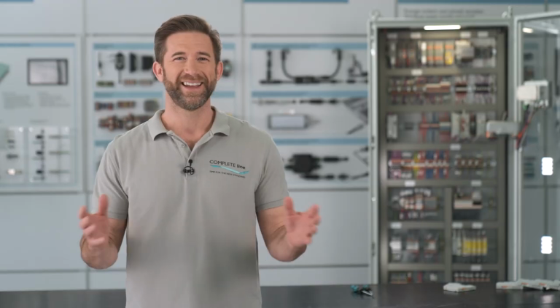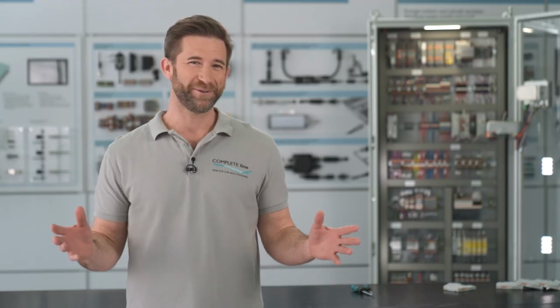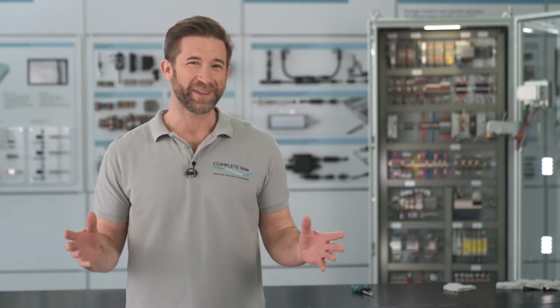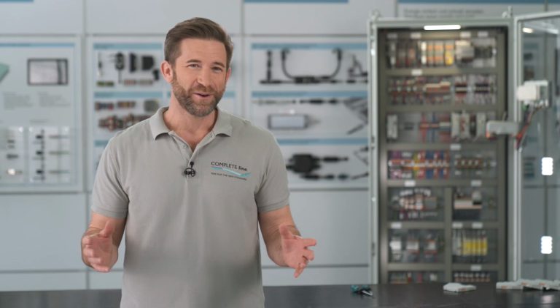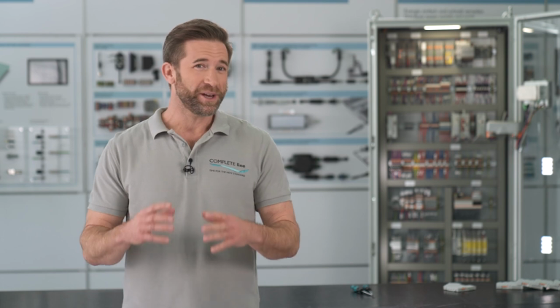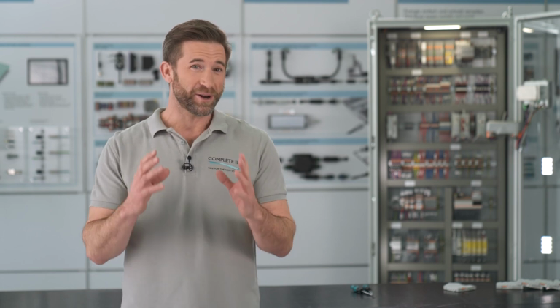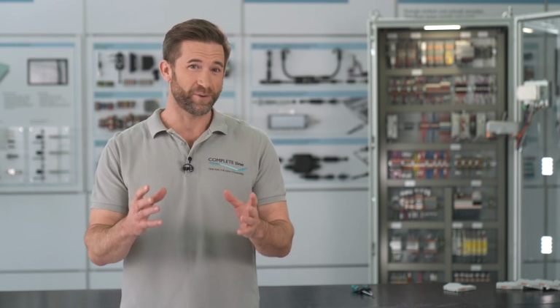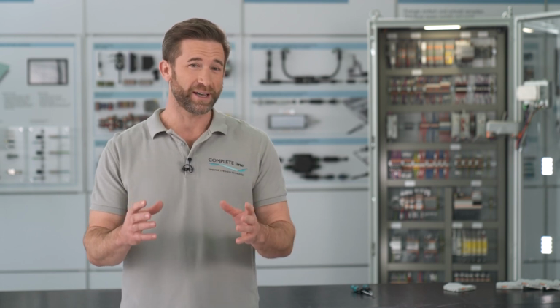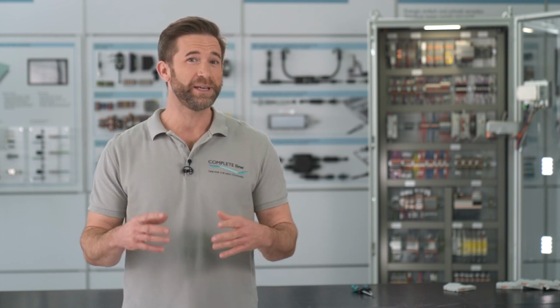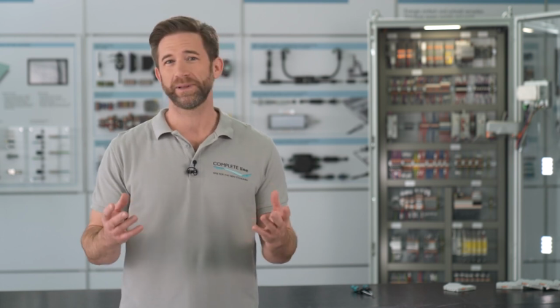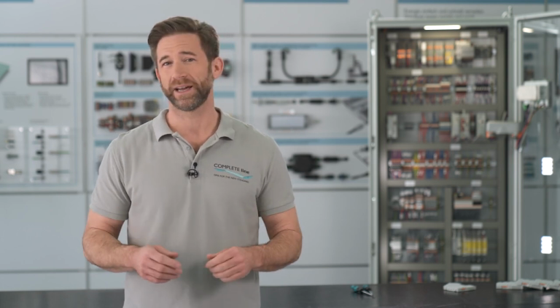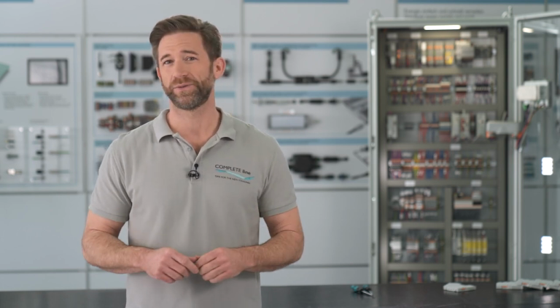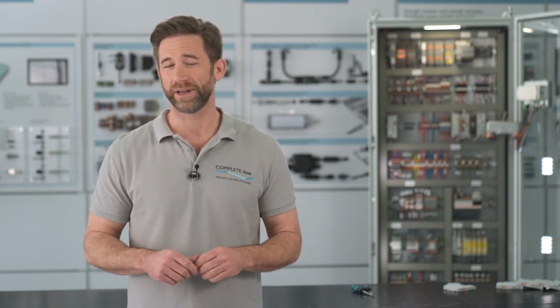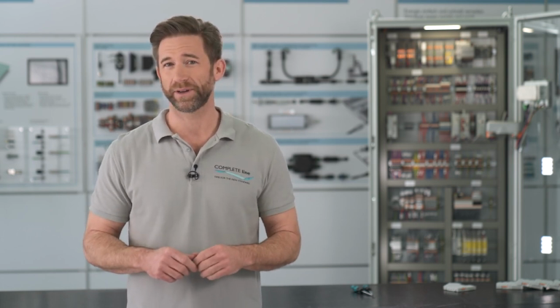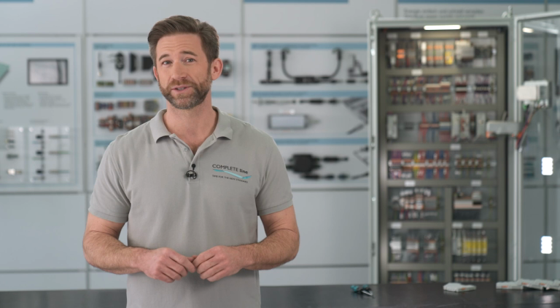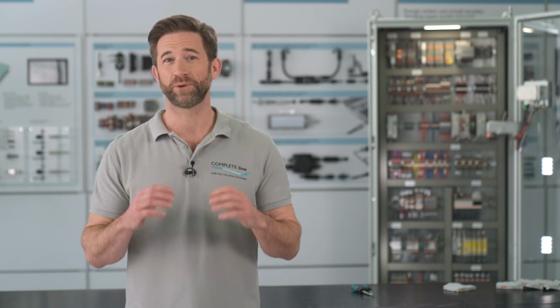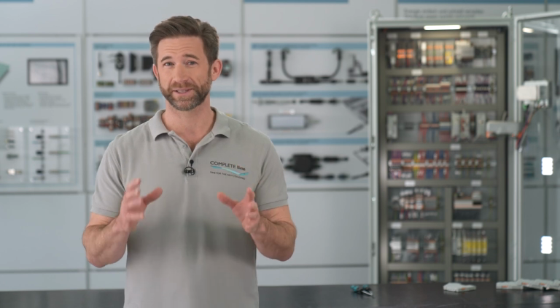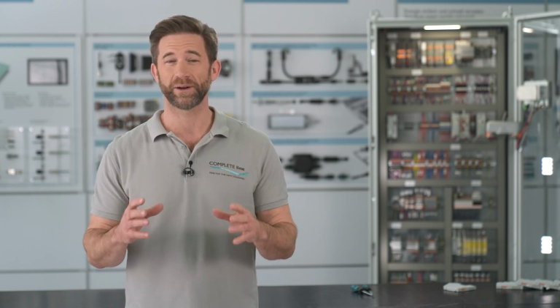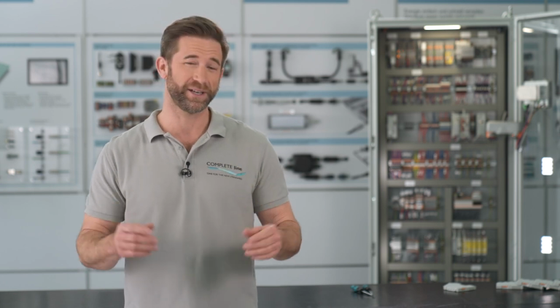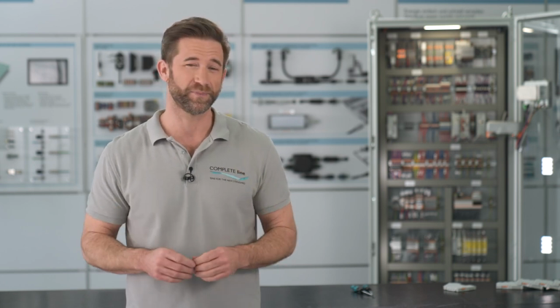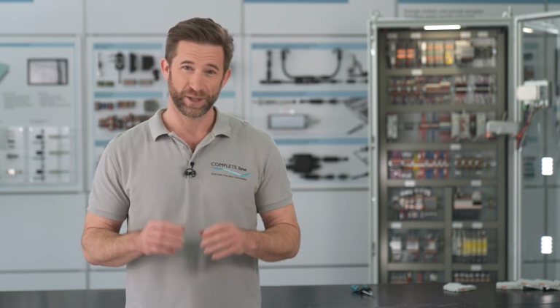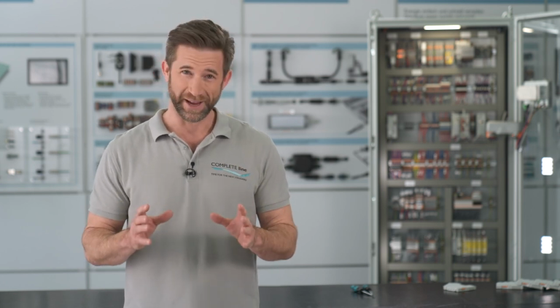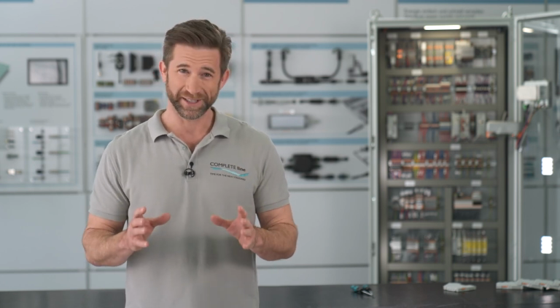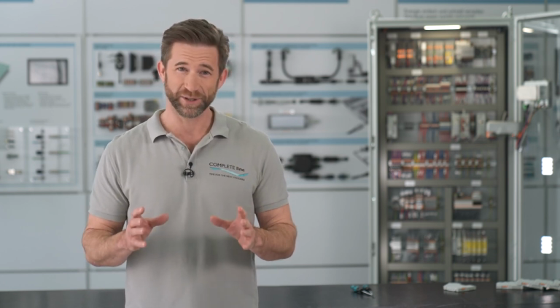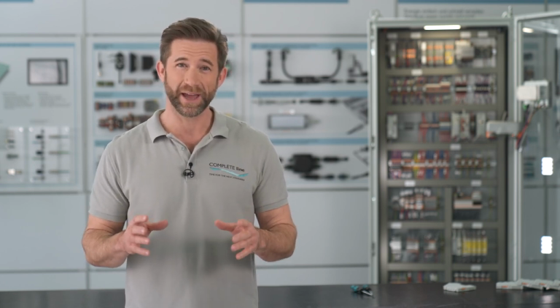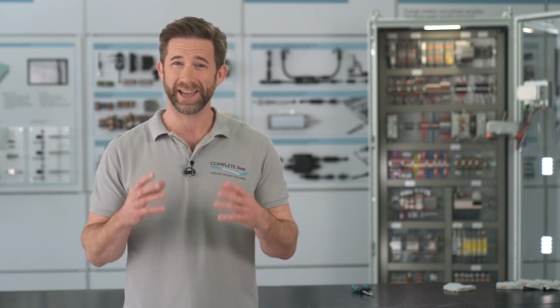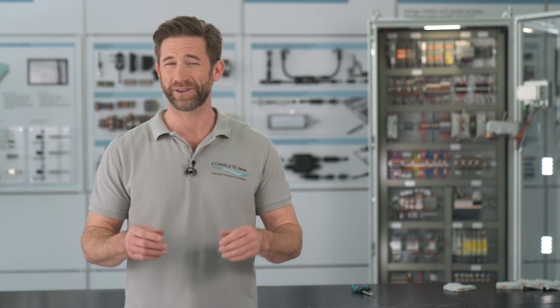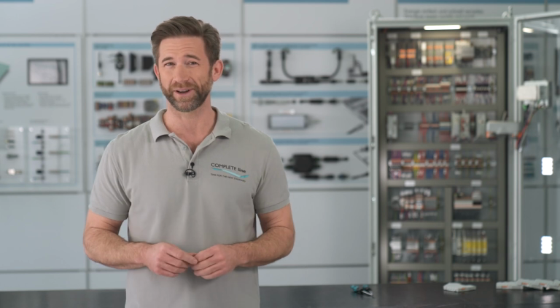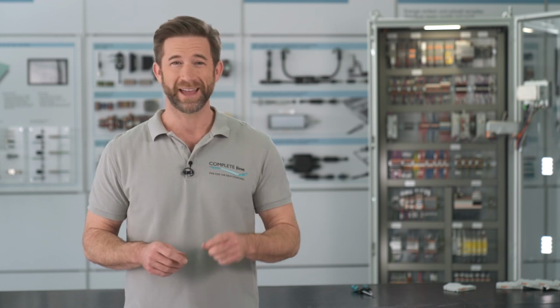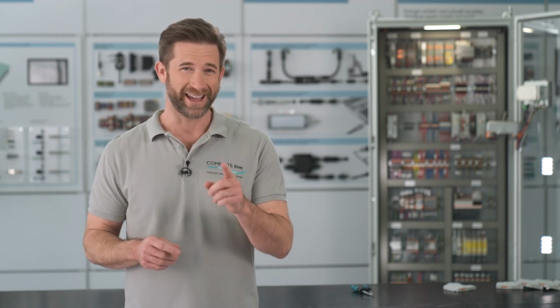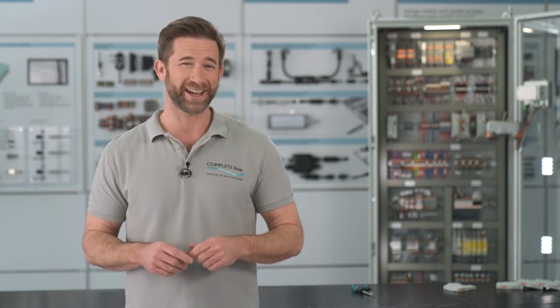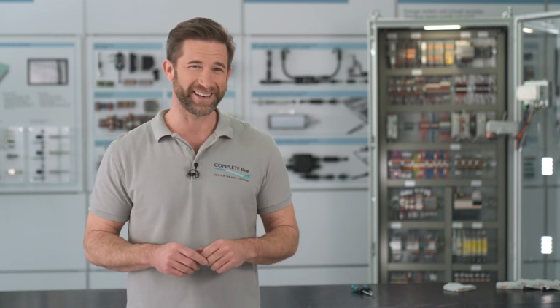Hello again. We already unboxed CAPROC and Peter explained how to configure and order the circuit breaker system in our last videos. Today it is time to see the application of CAPROC — hands-on time finally.